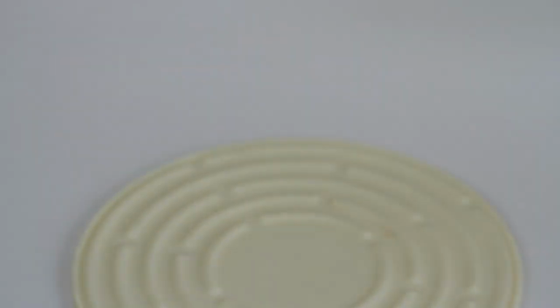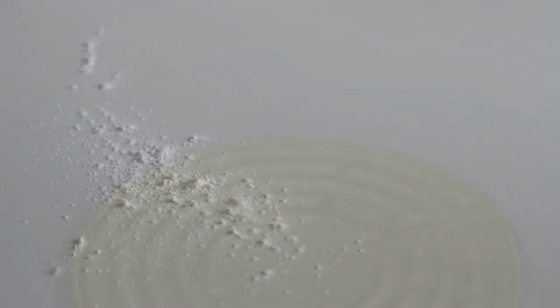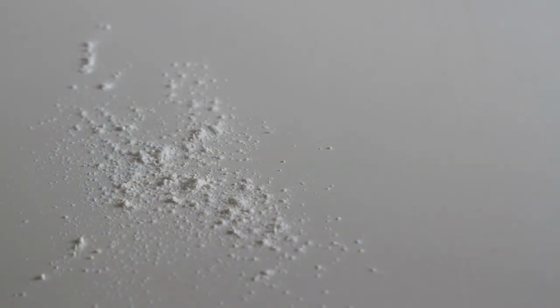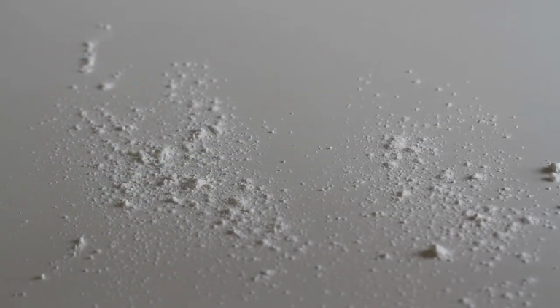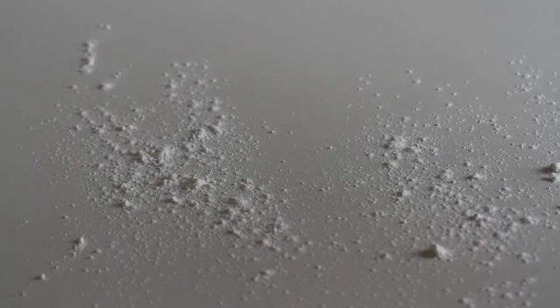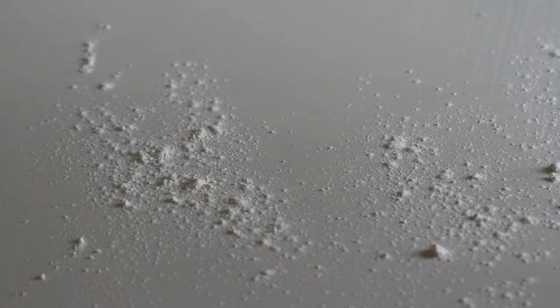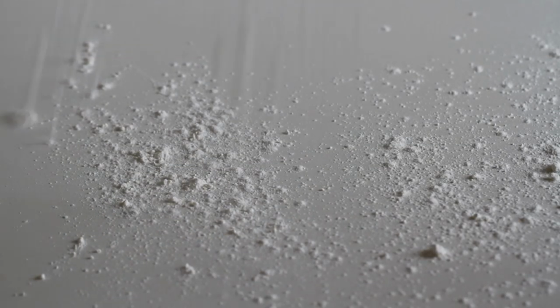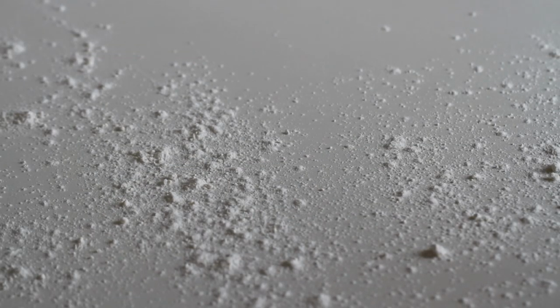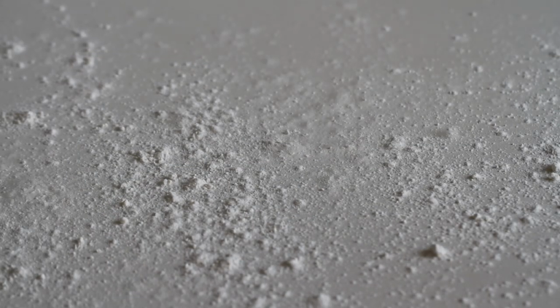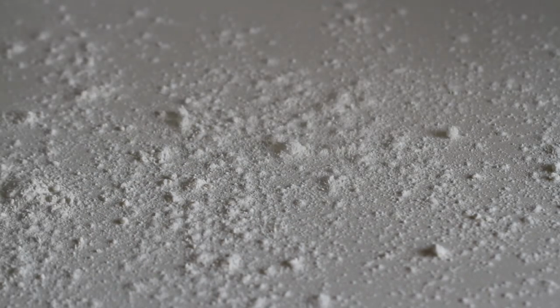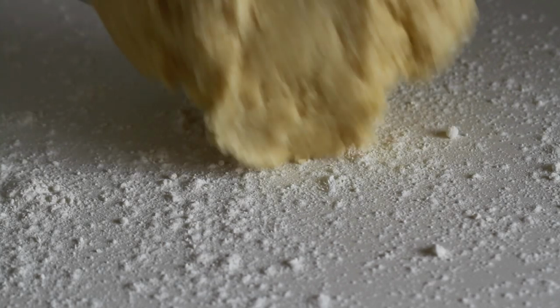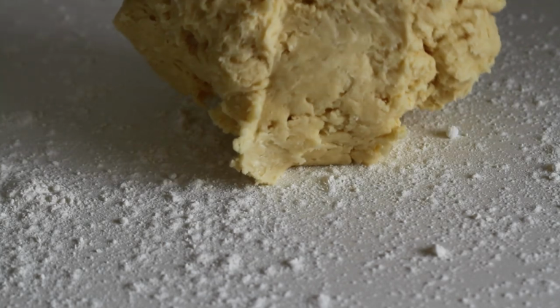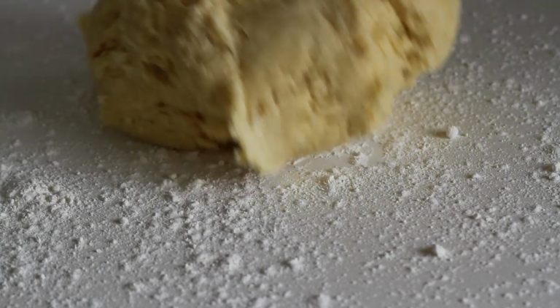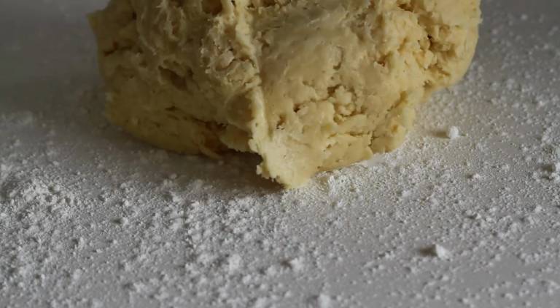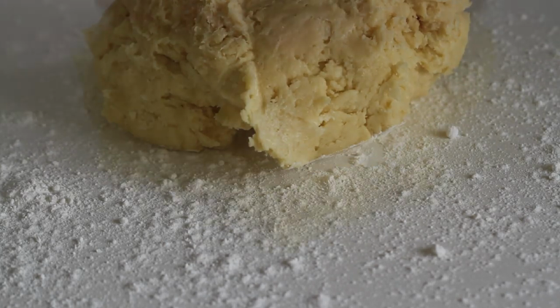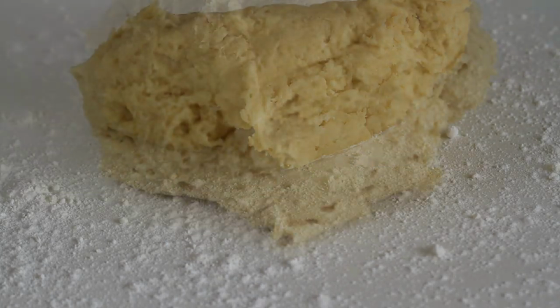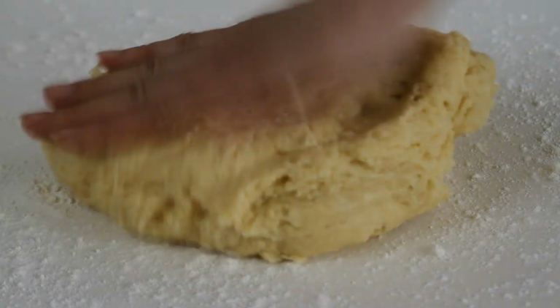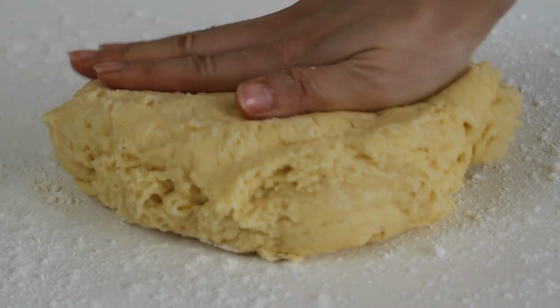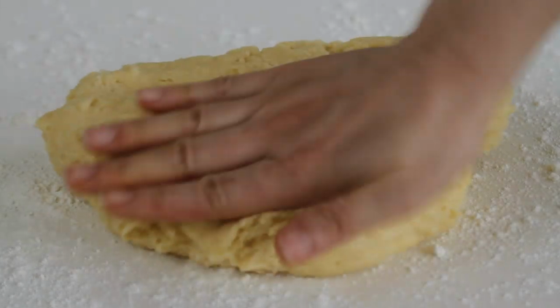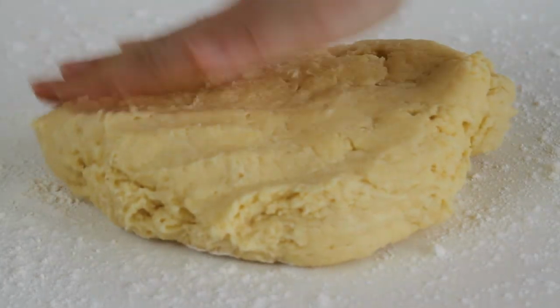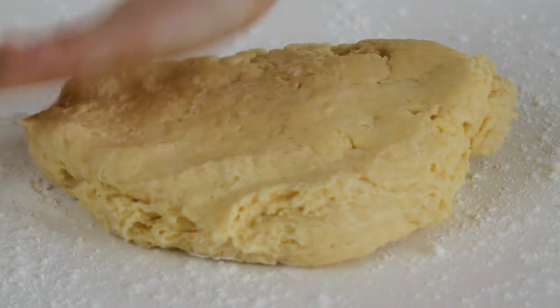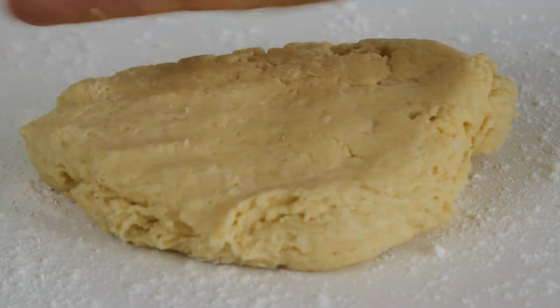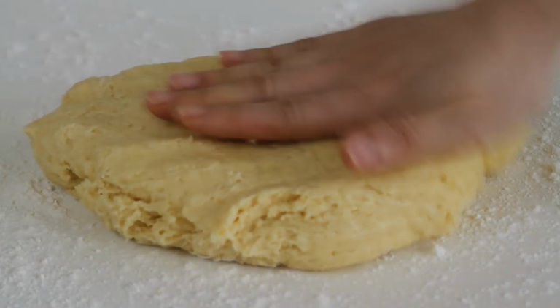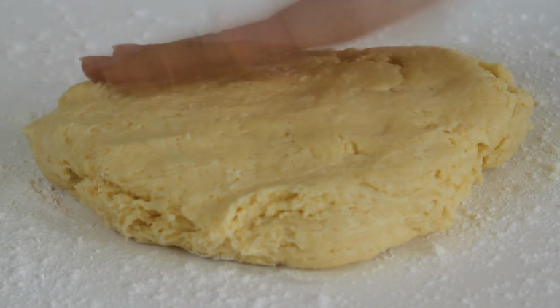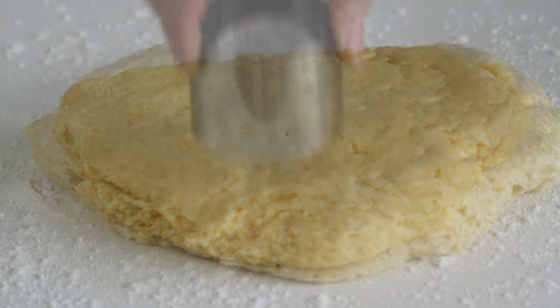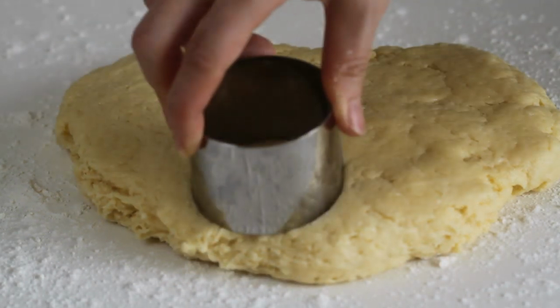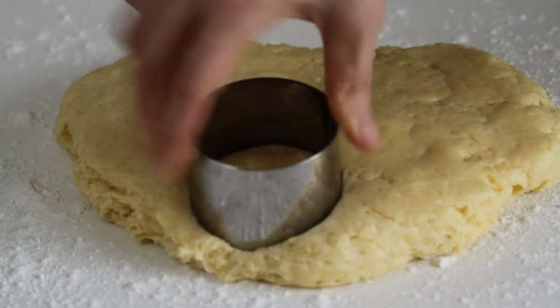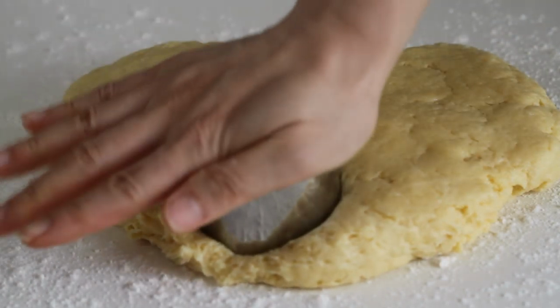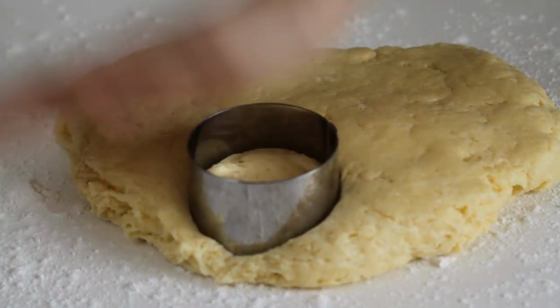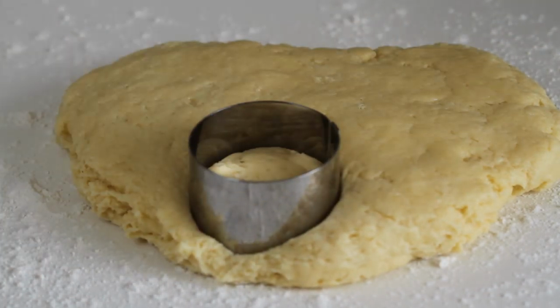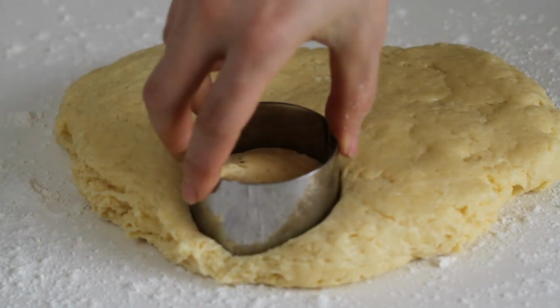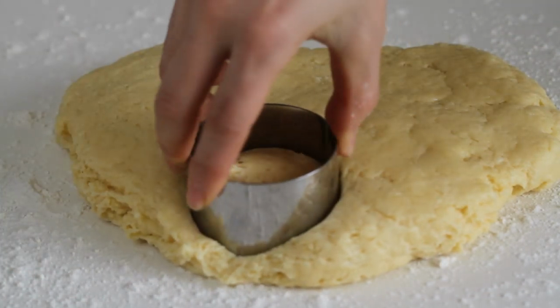Then transfer the dough onto a lightly floured working surface and flatten a little — it should be about 1 inch thick. Stamp out with a round pastry cutter.